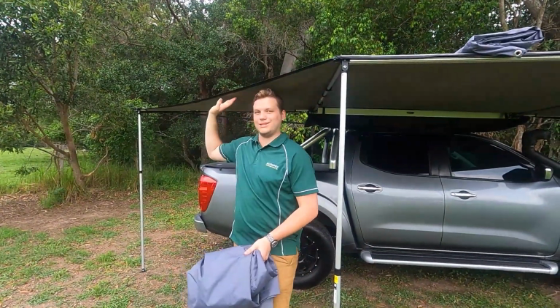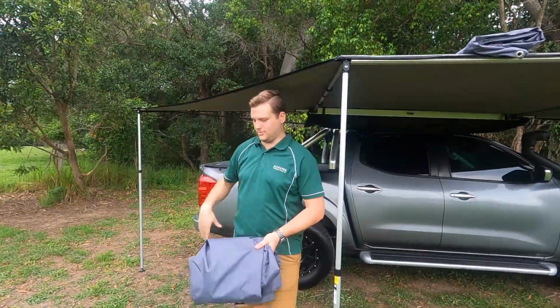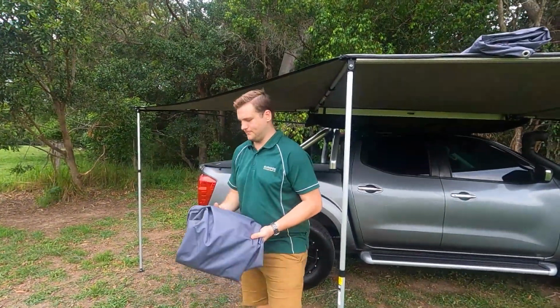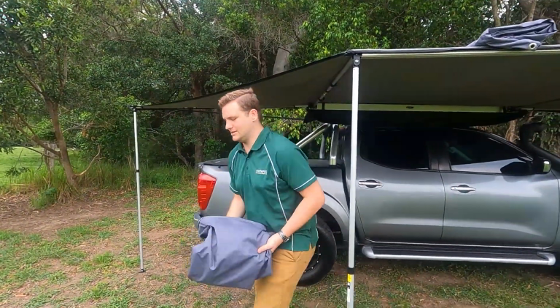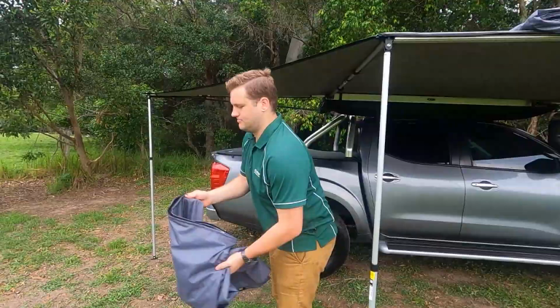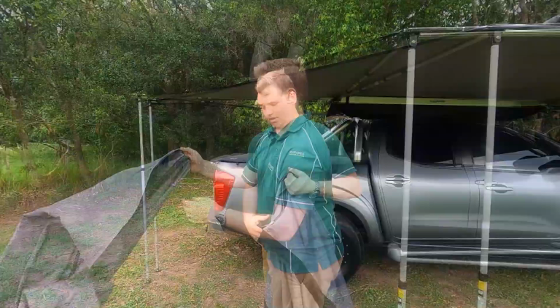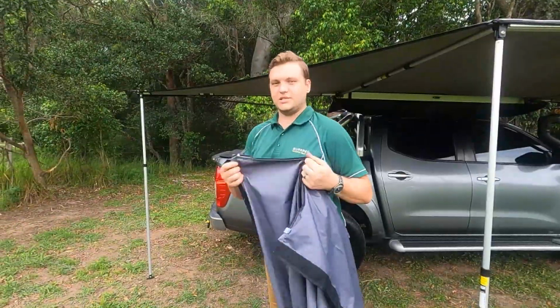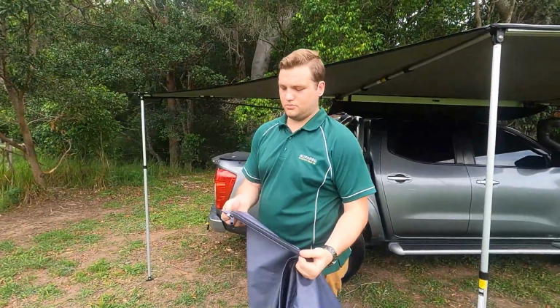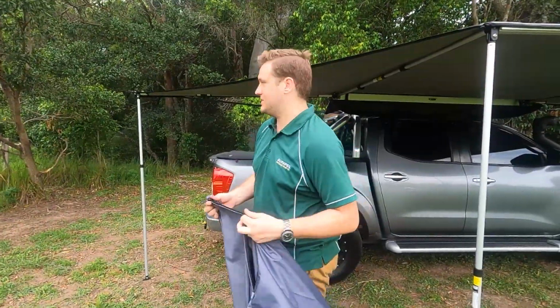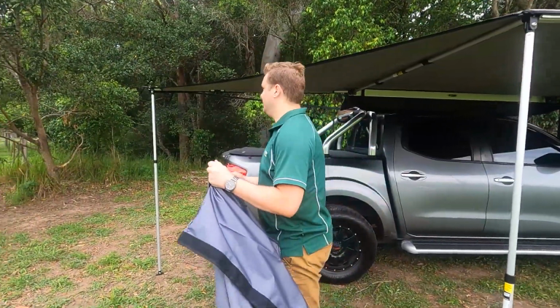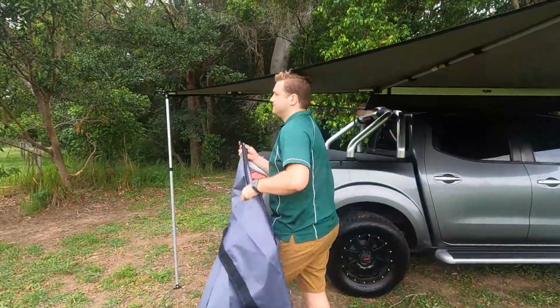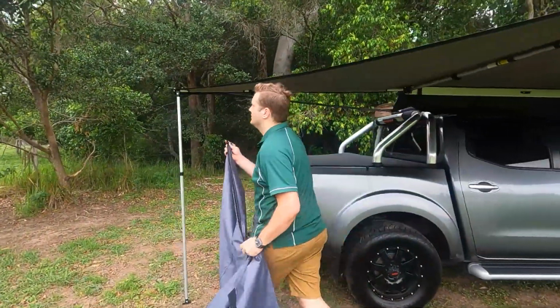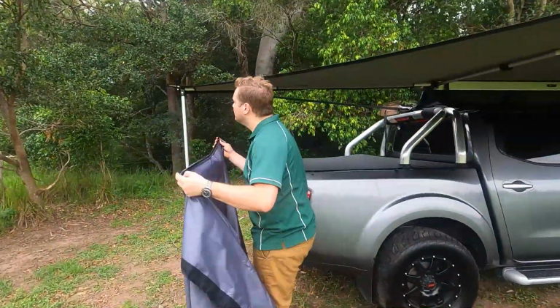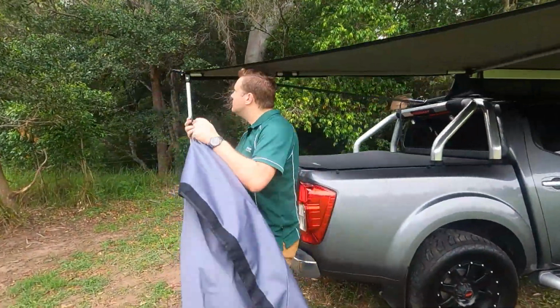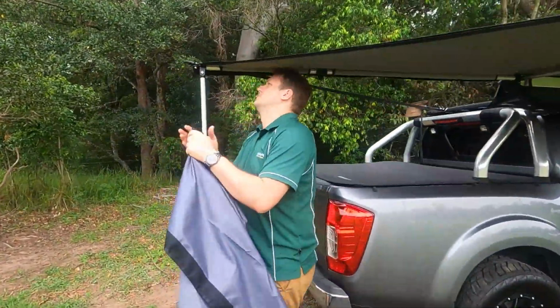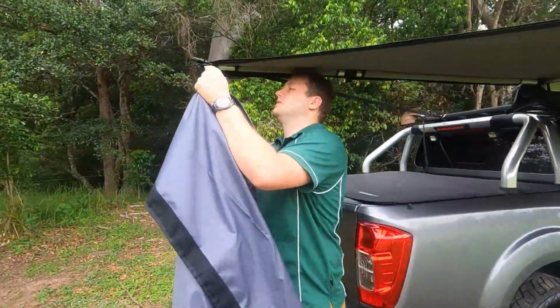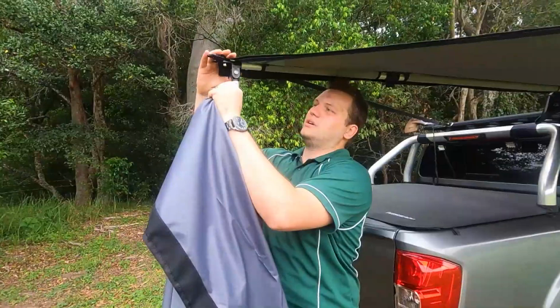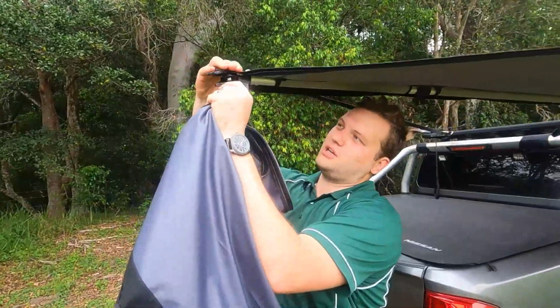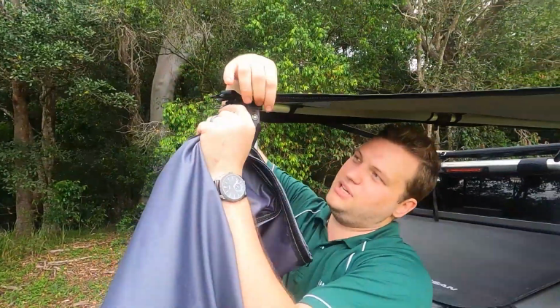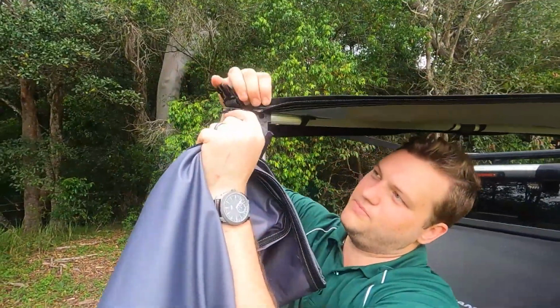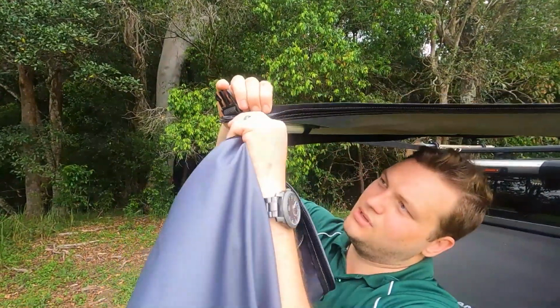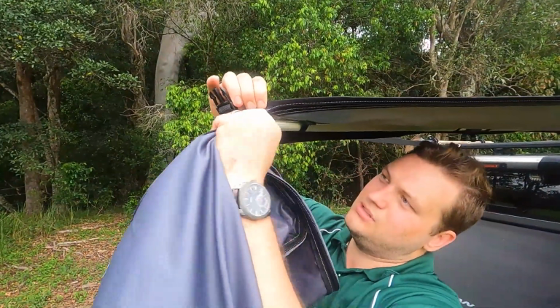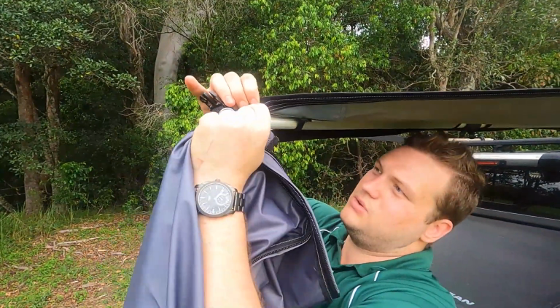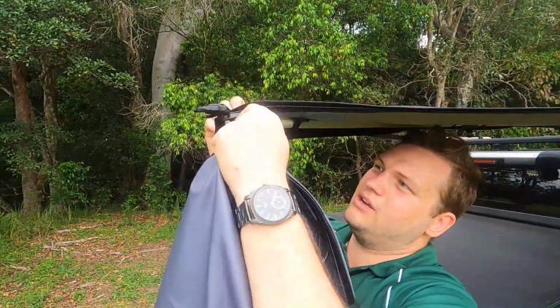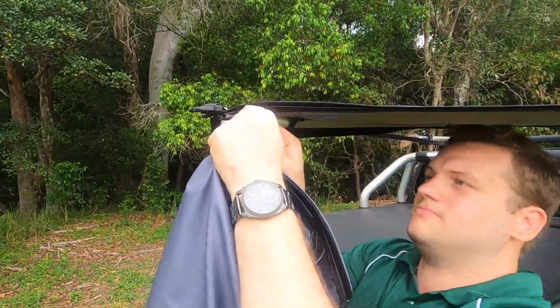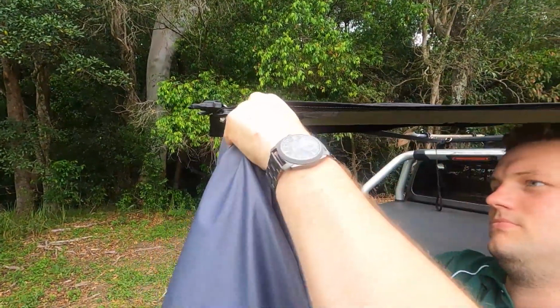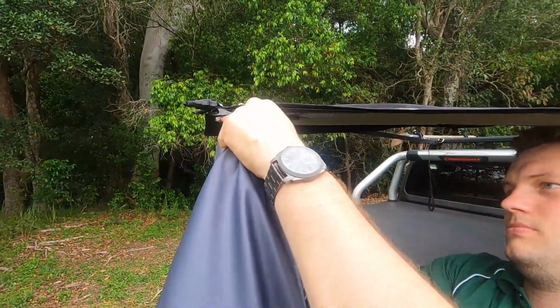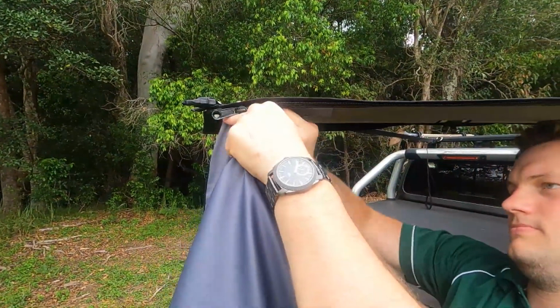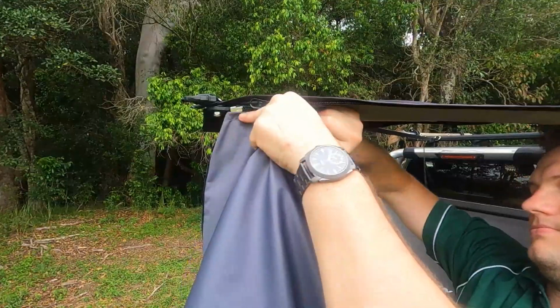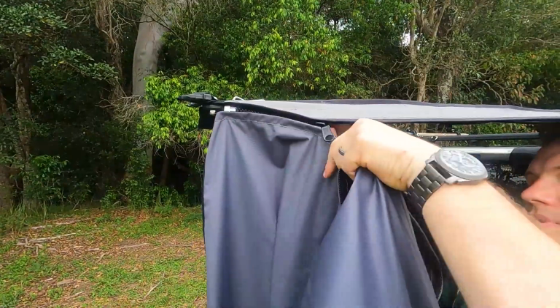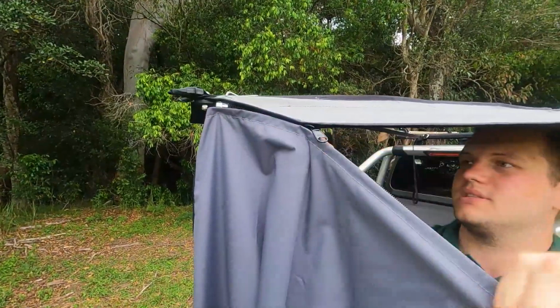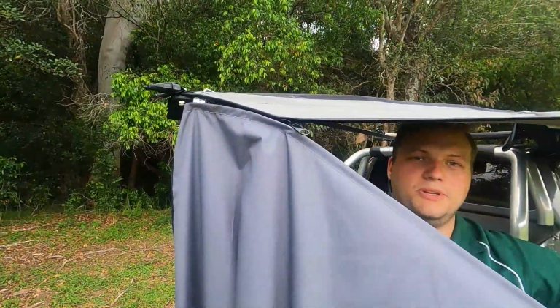So let's zip it on. As with any zip, bring it back to the point, come up to here, all the way on, and start zipping.